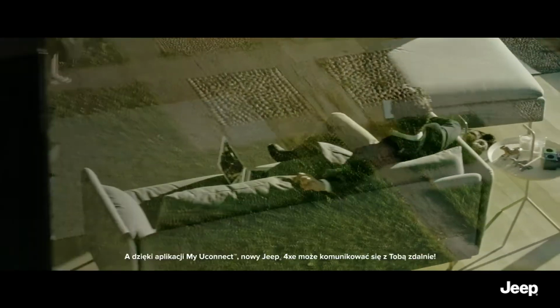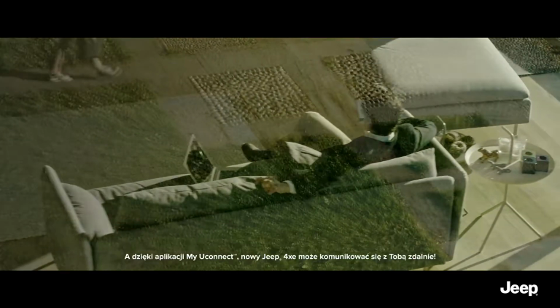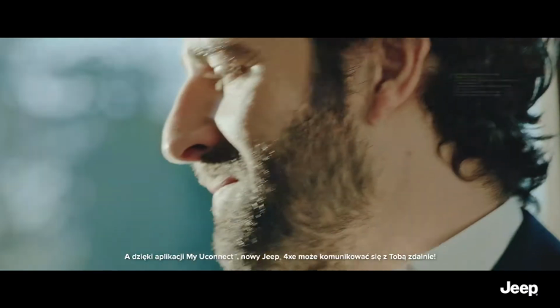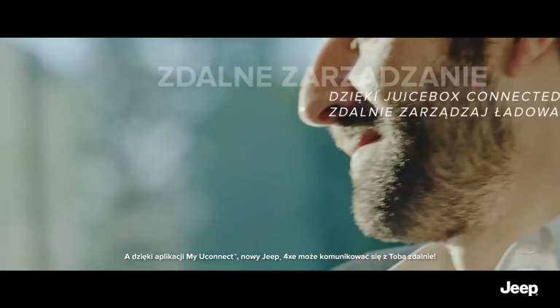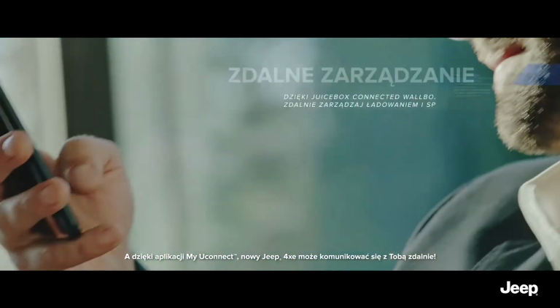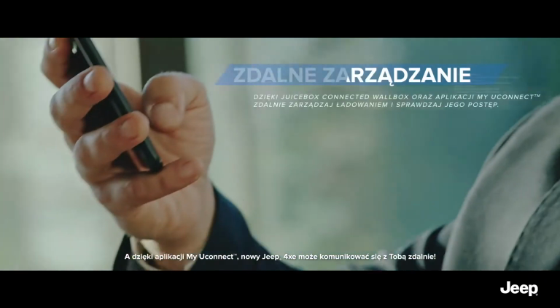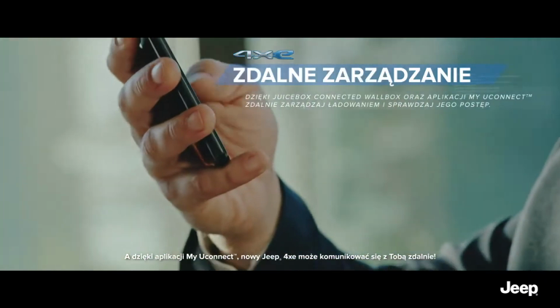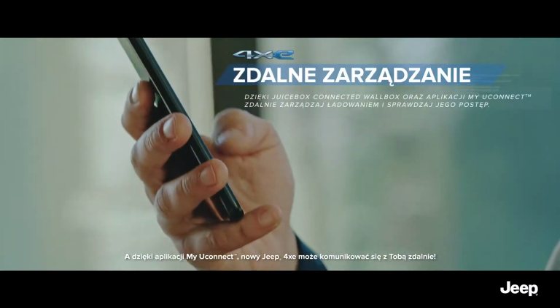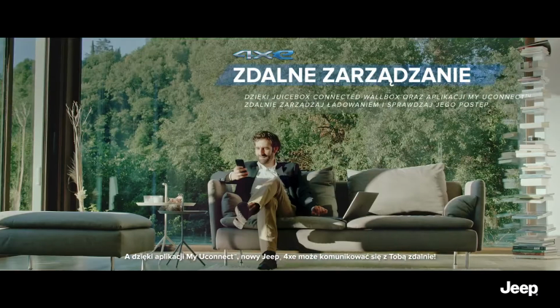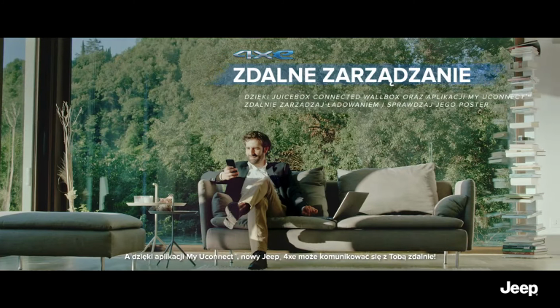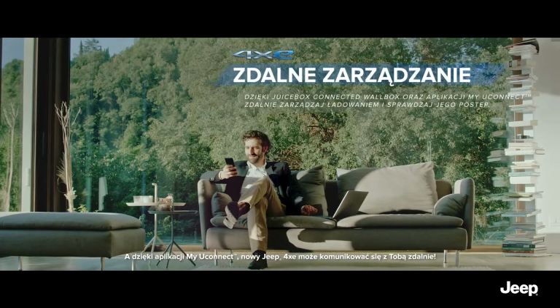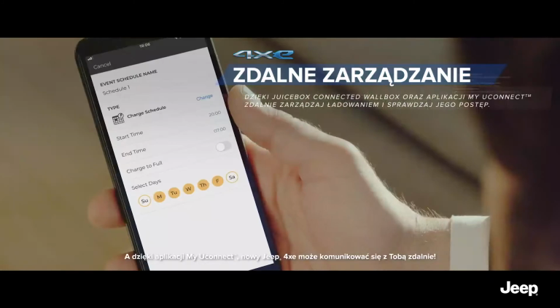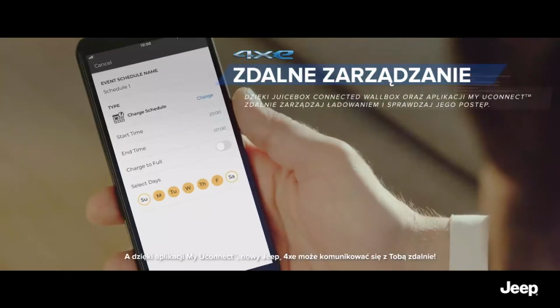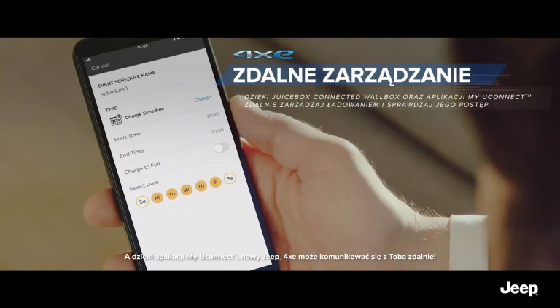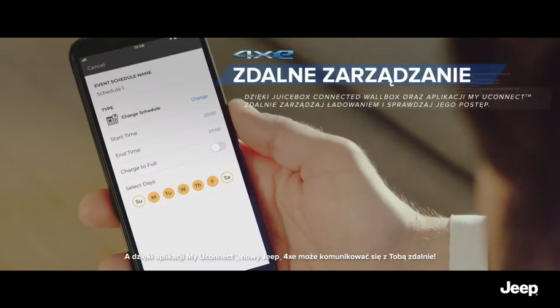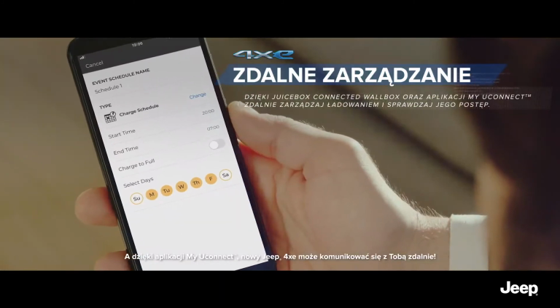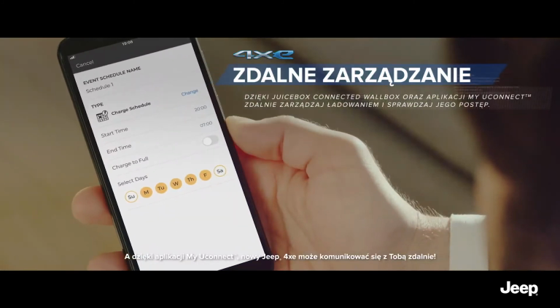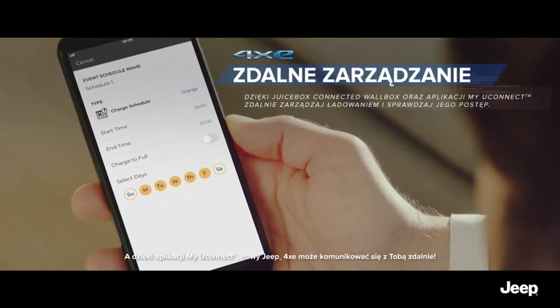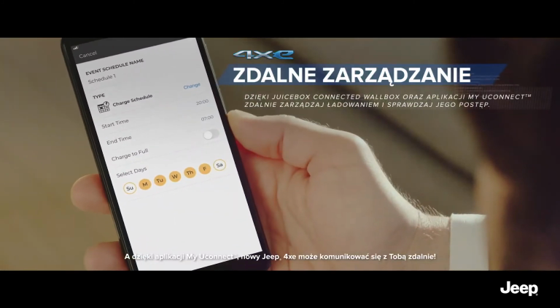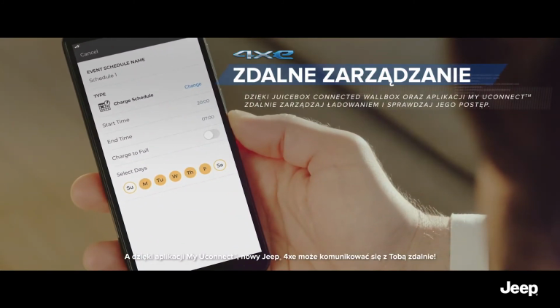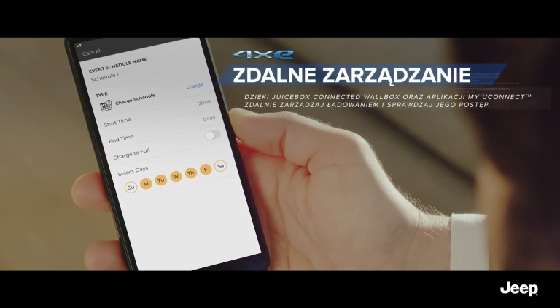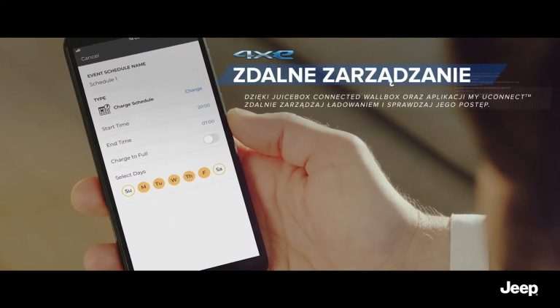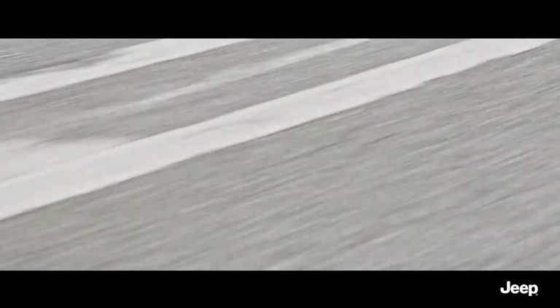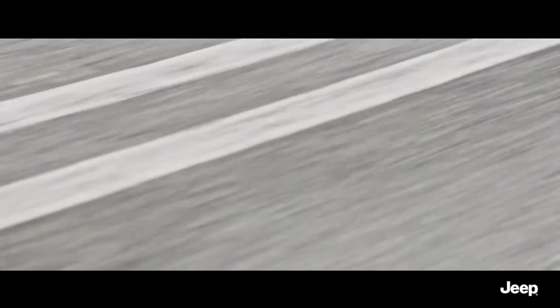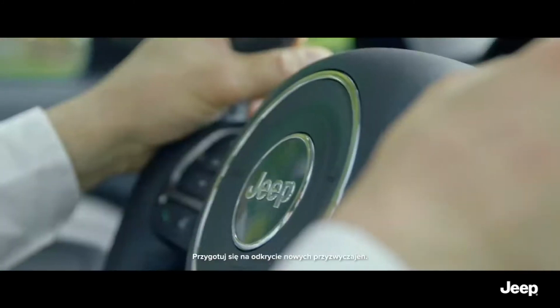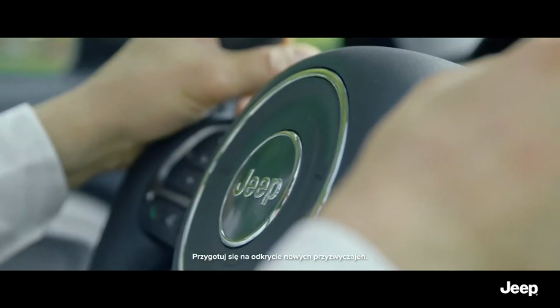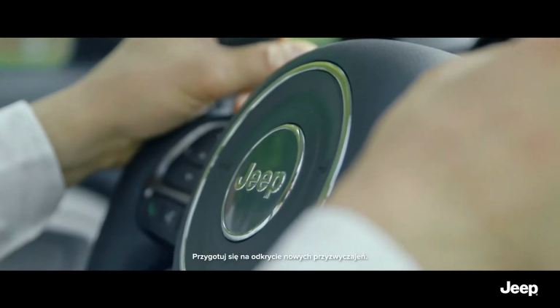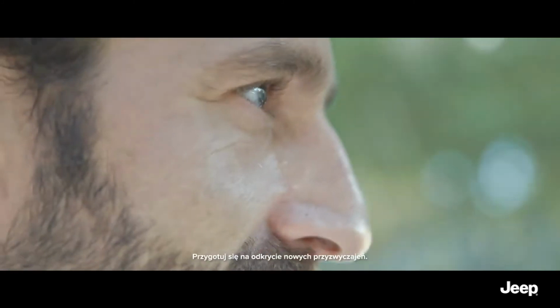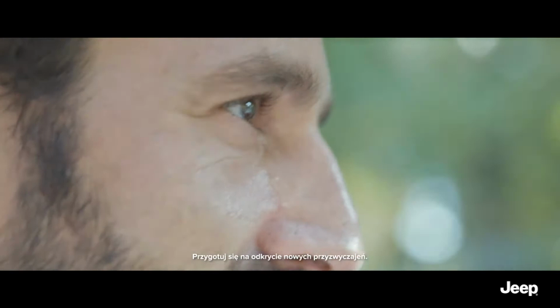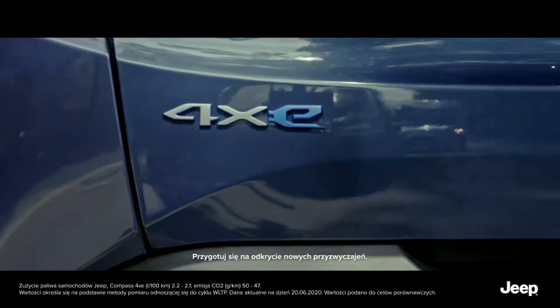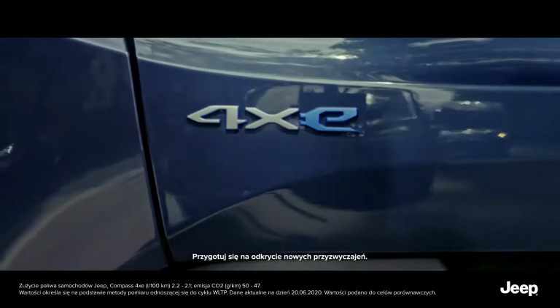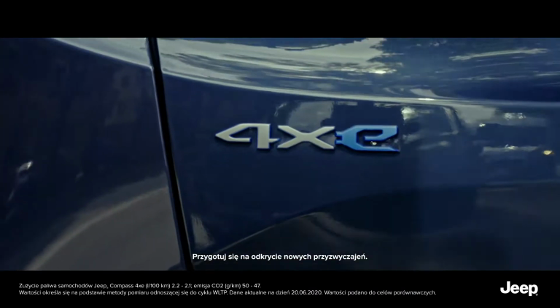And with the My Uconnect app, the new Jeep 4xe communicates from remote. Get ready to discover new habits.